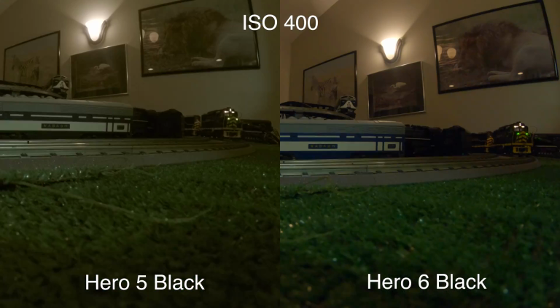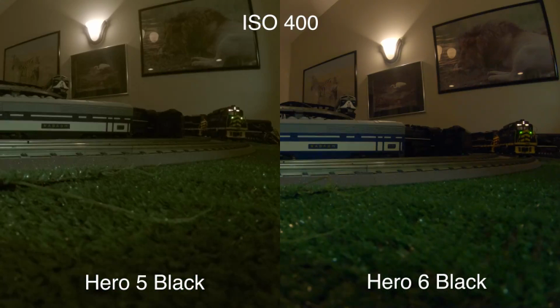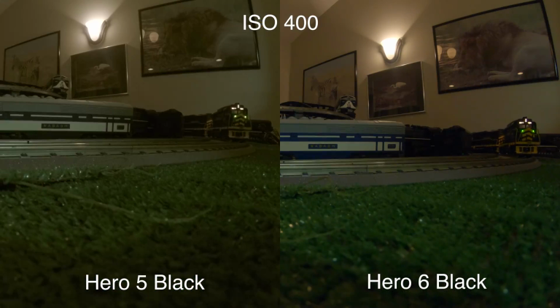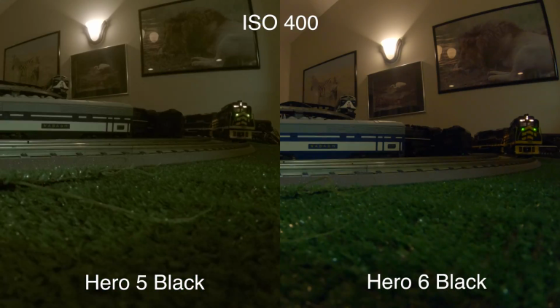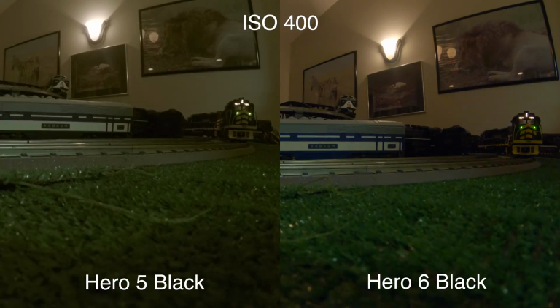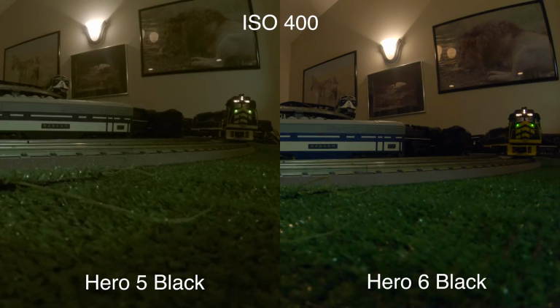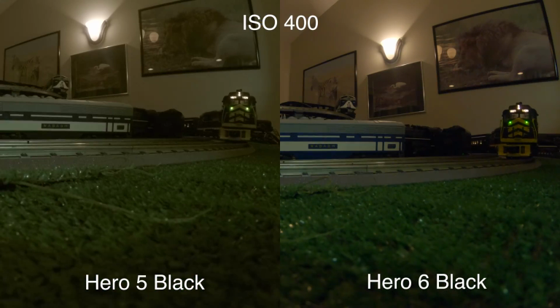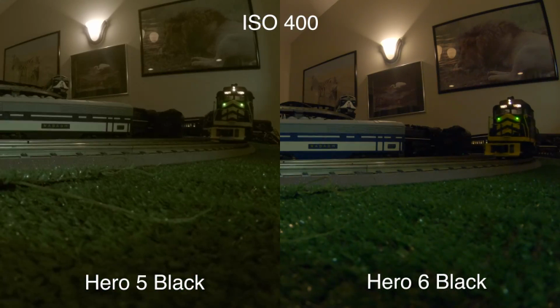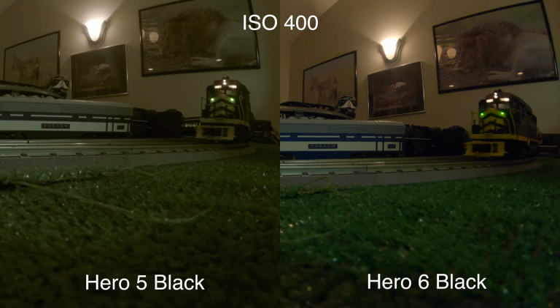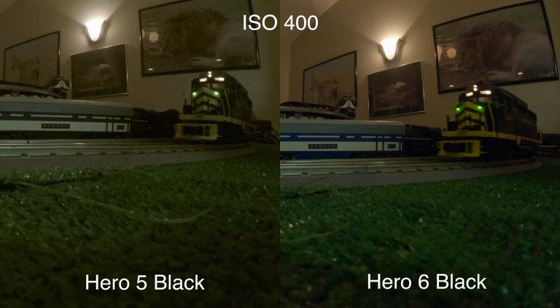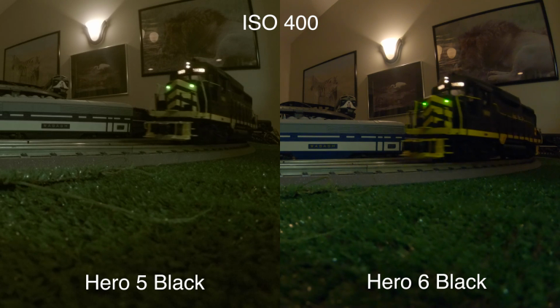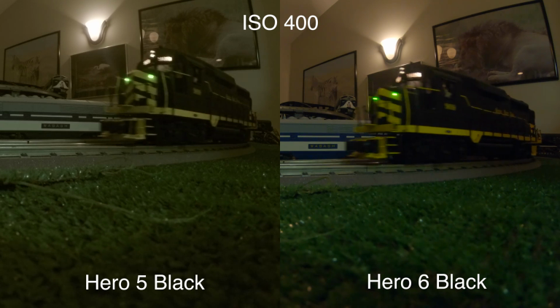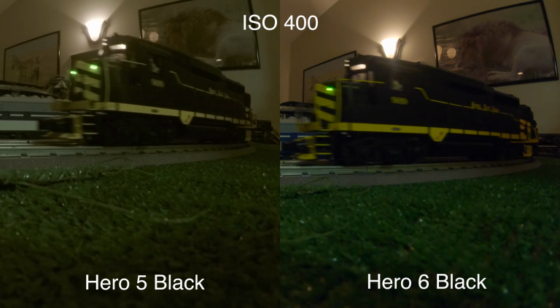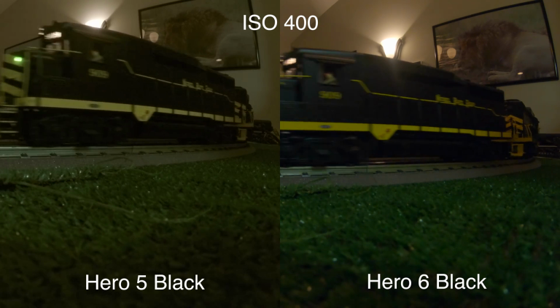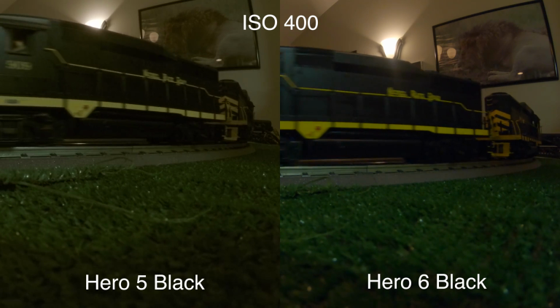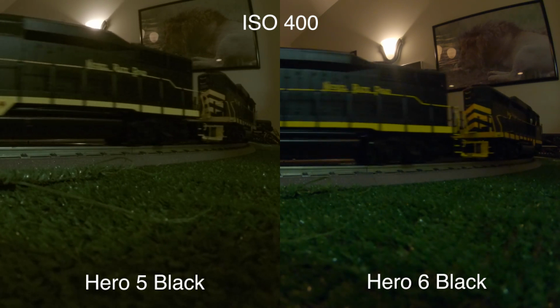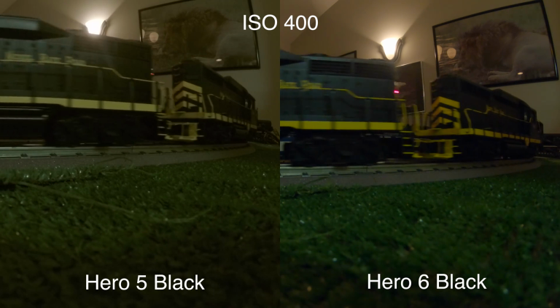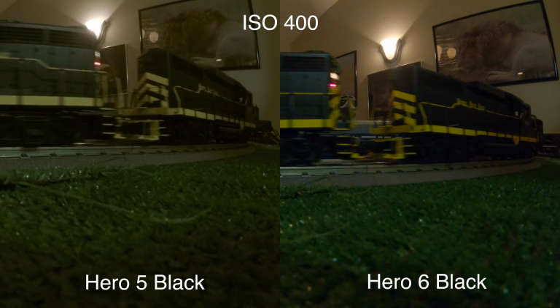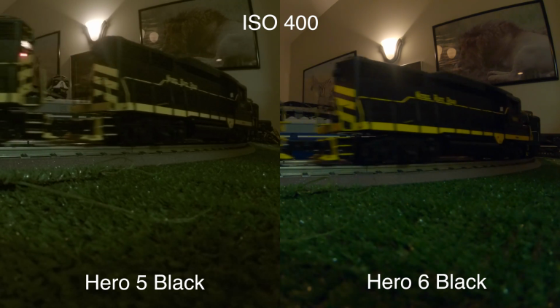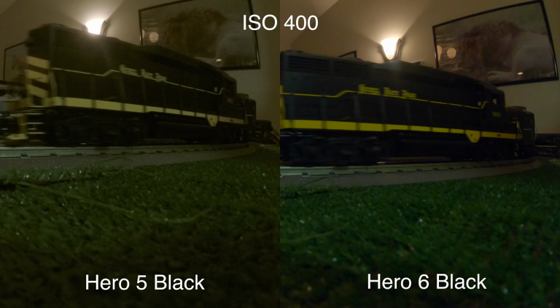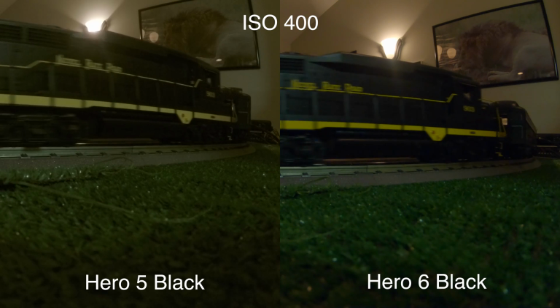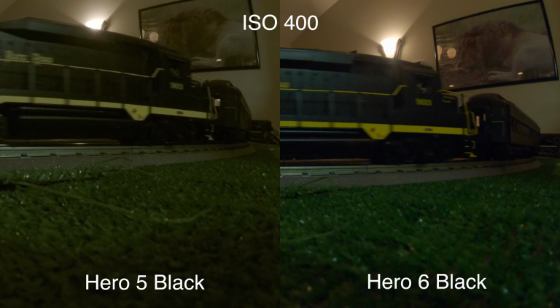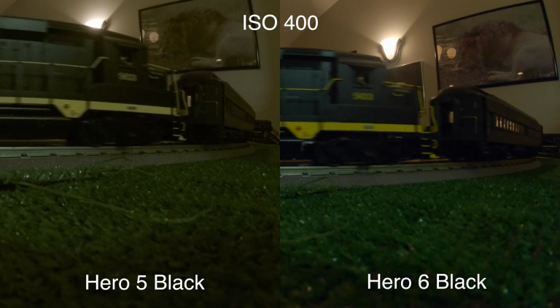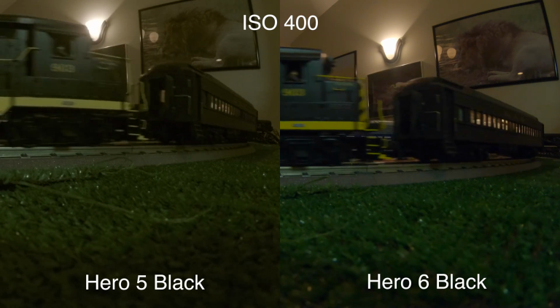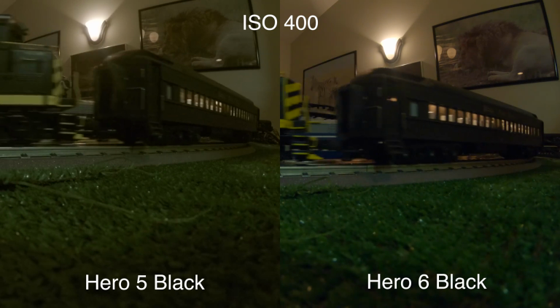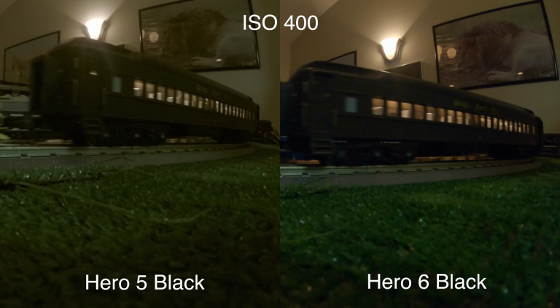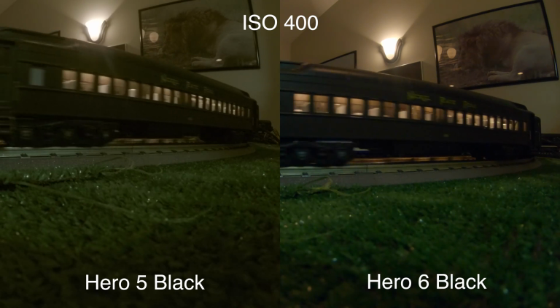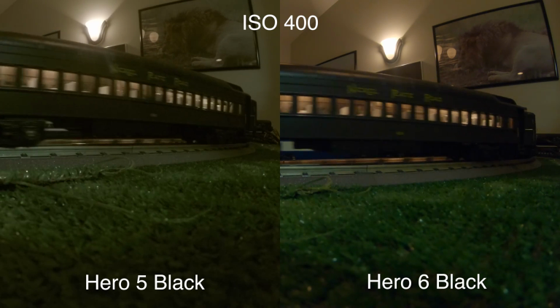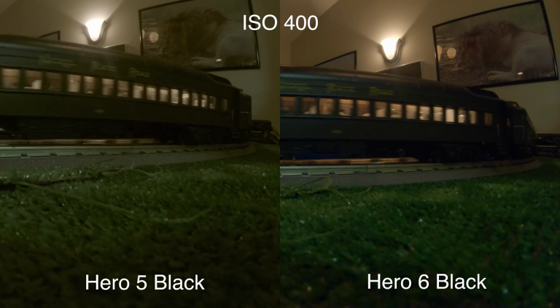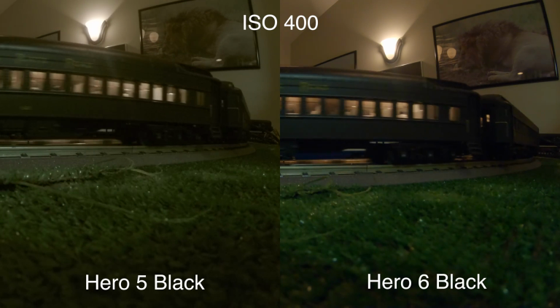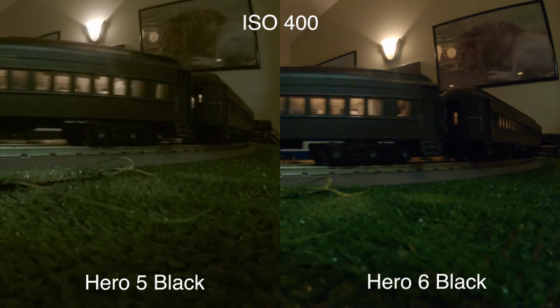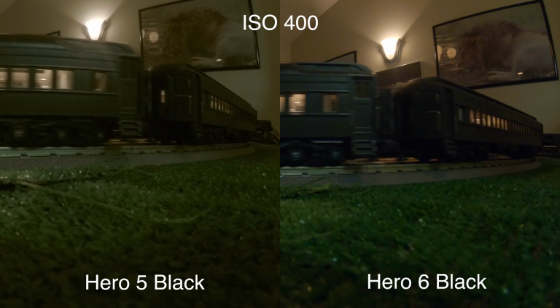Starting off with ISO 400, to me they look just about the same, and that's really going to be the case for anything ISO 400 and below. Not very much noise — you will see a little tiny bit — but overall not much of a difference.